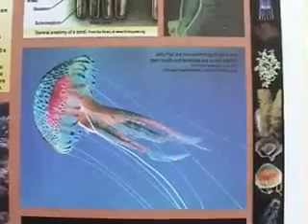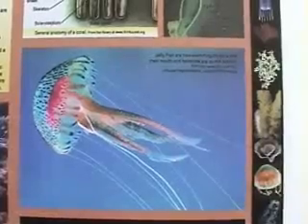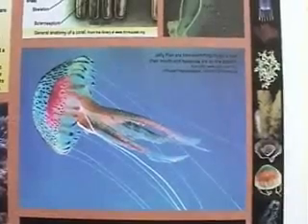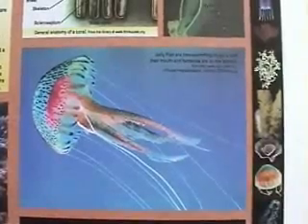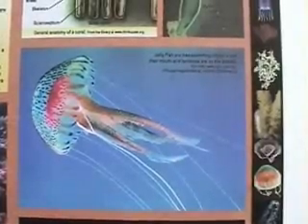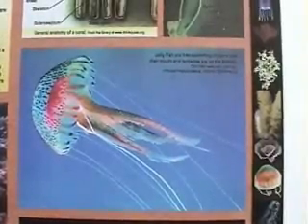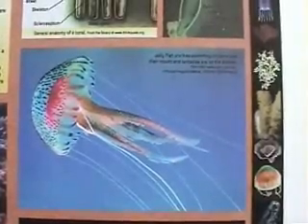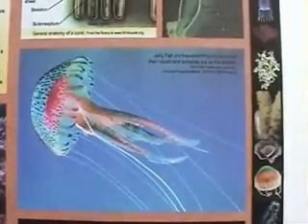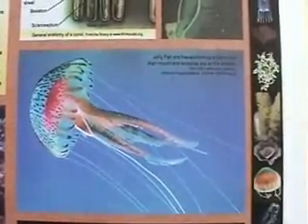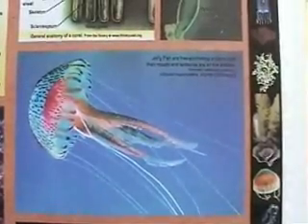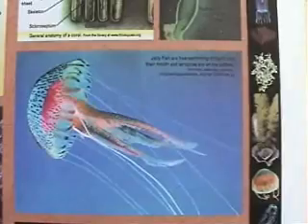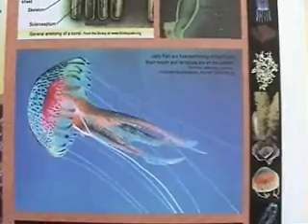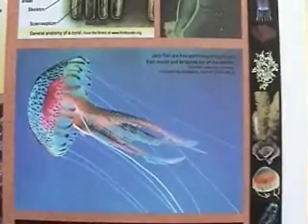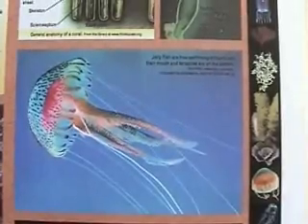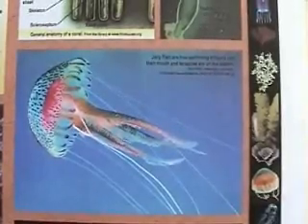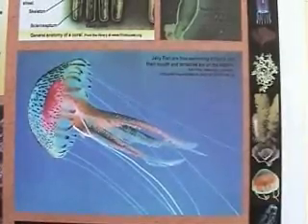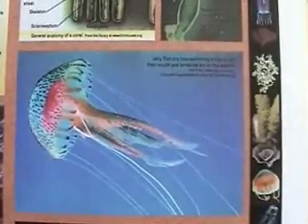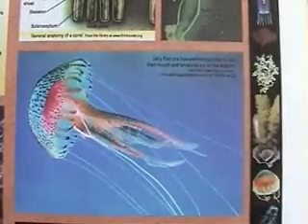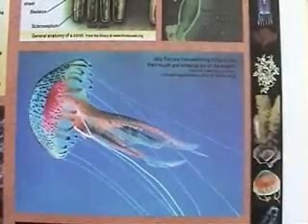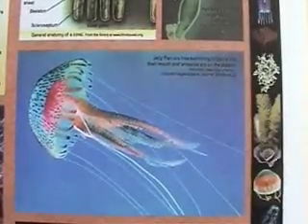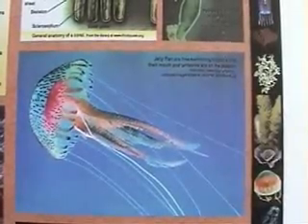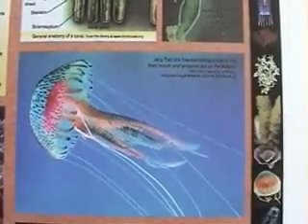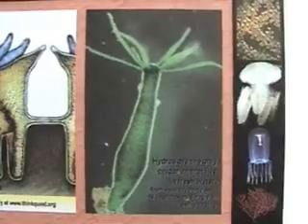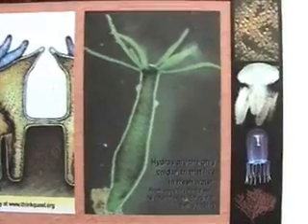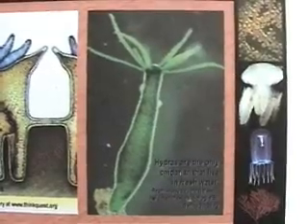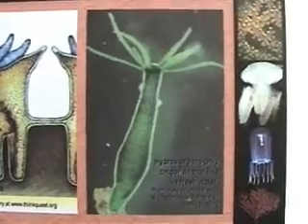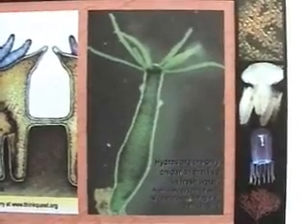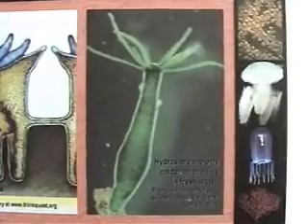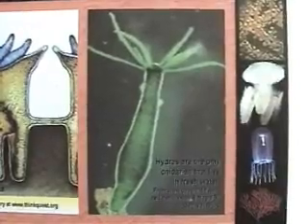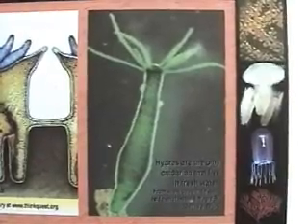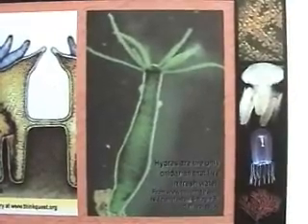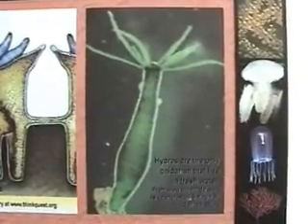Jellyfish are free-swimming Cnidarians and their mouth and tentacles are on the bottom. Hydros are the only Cnidarians that live in freshwater.